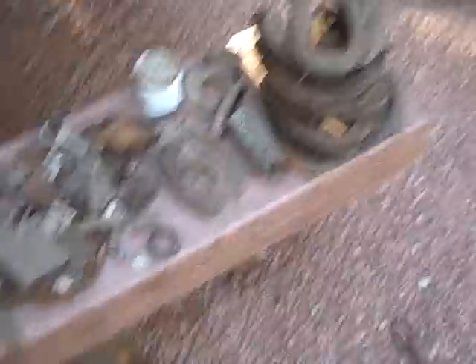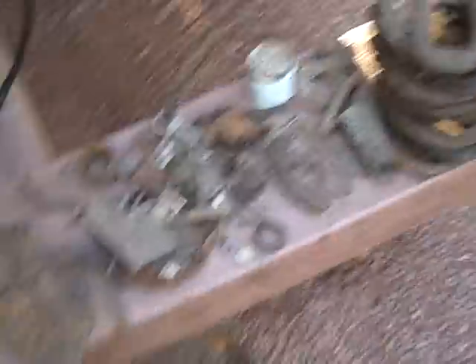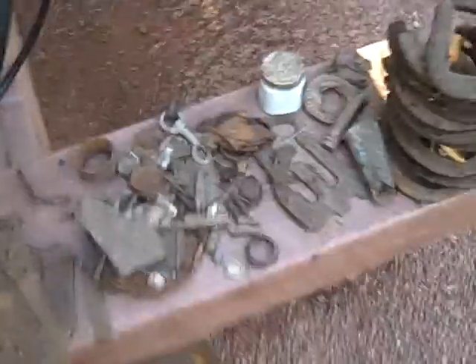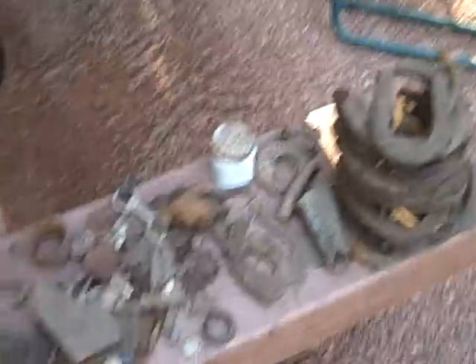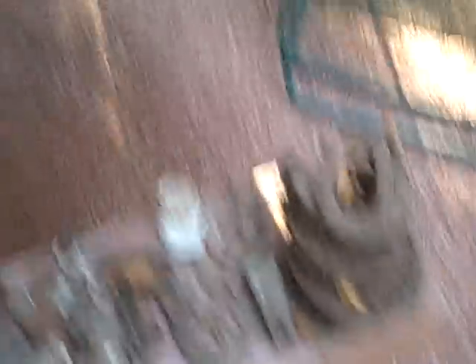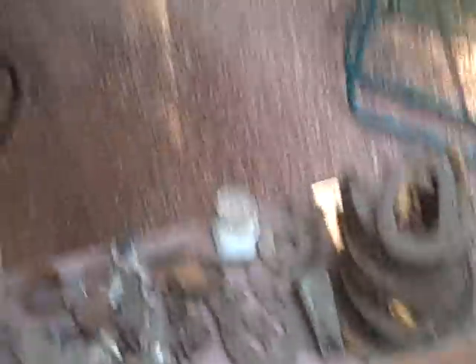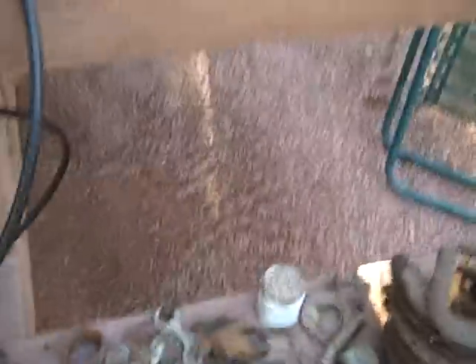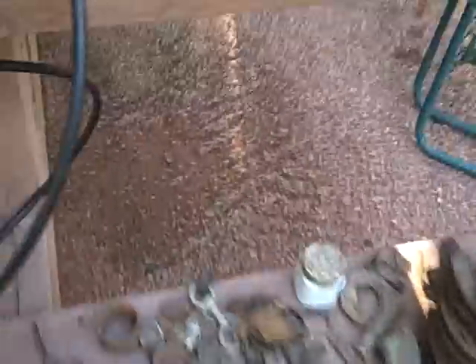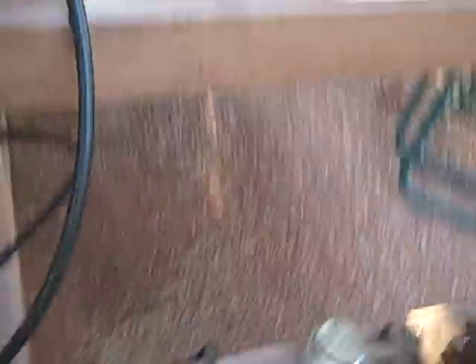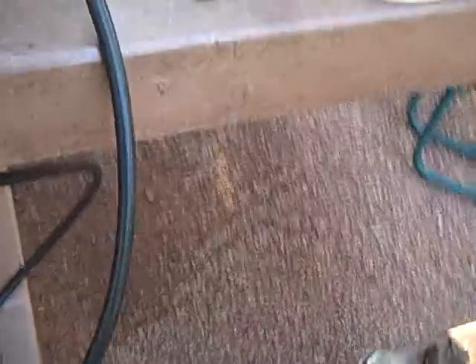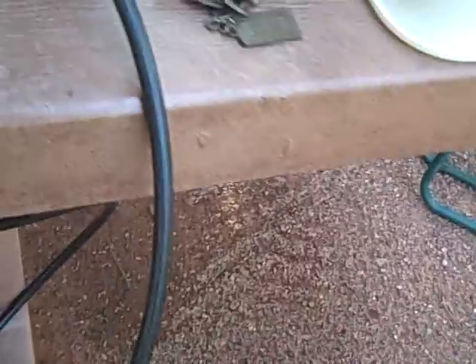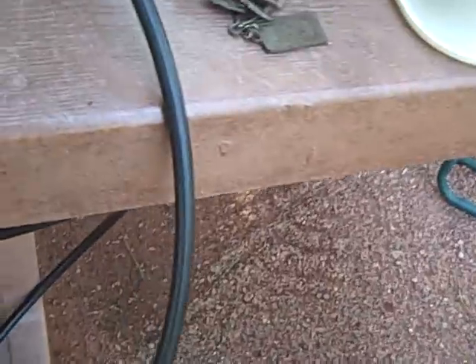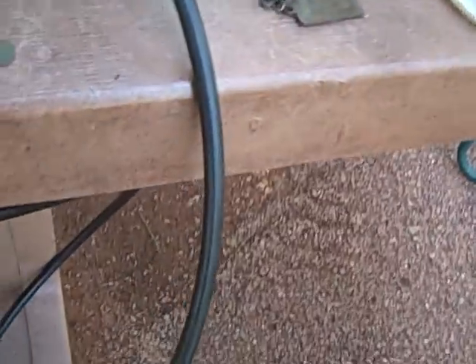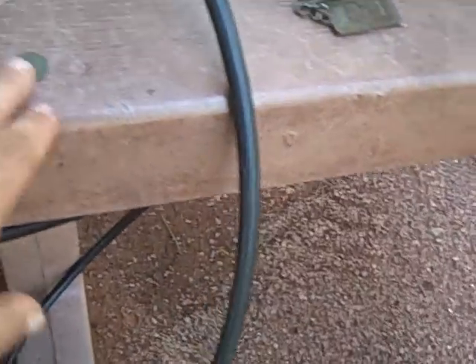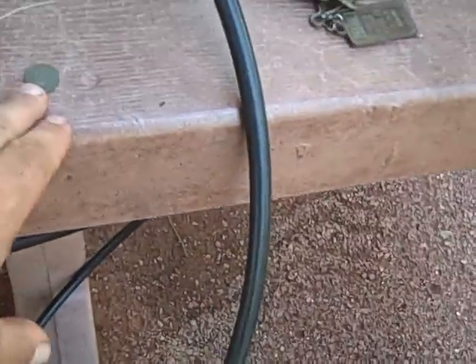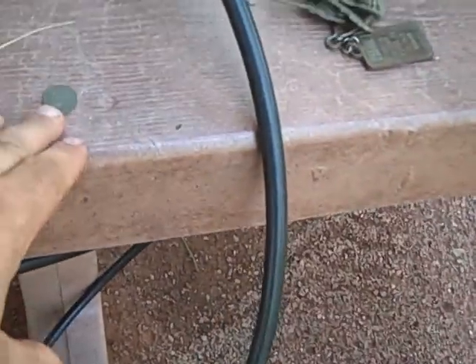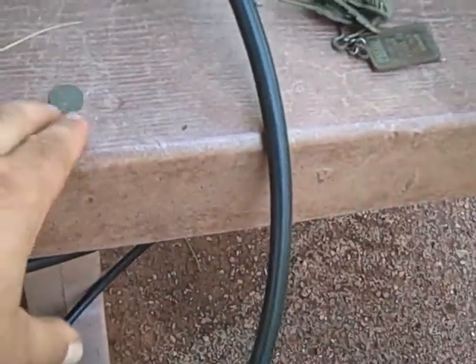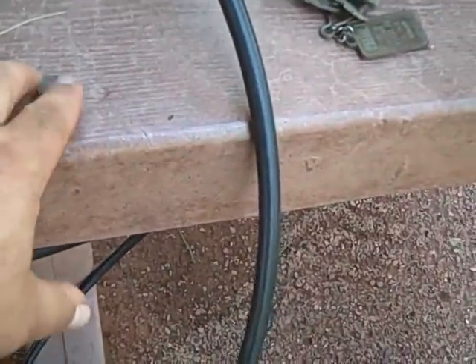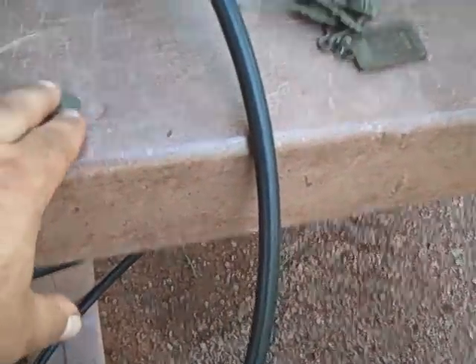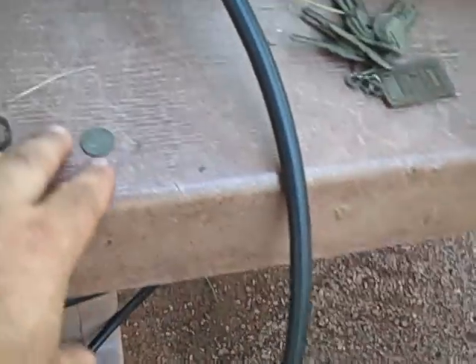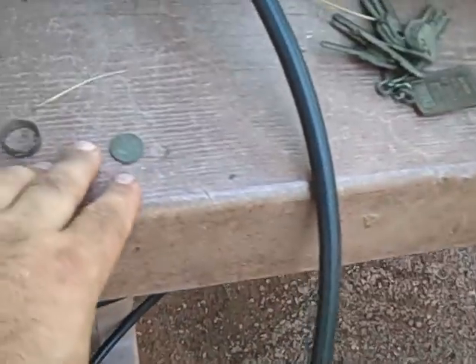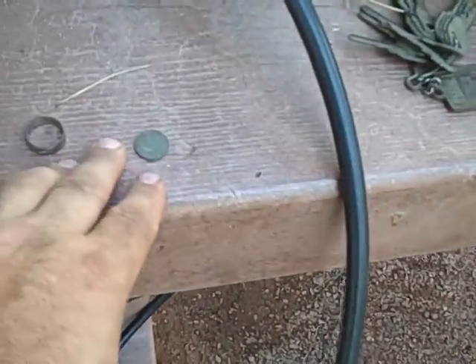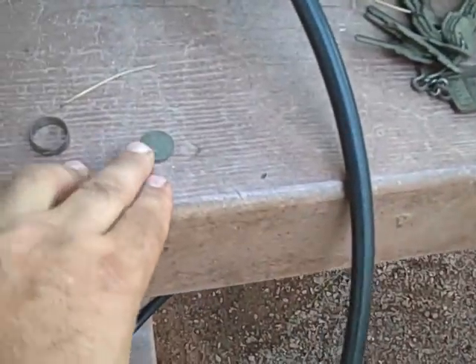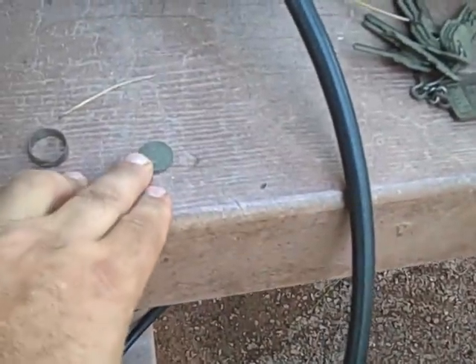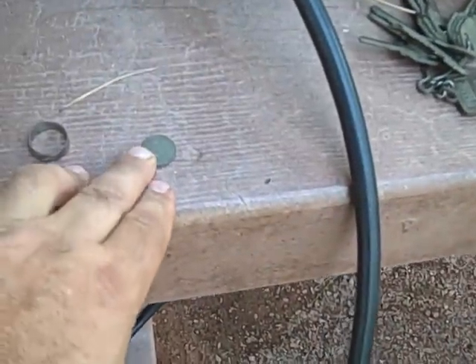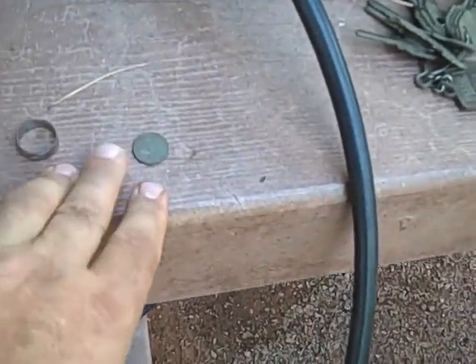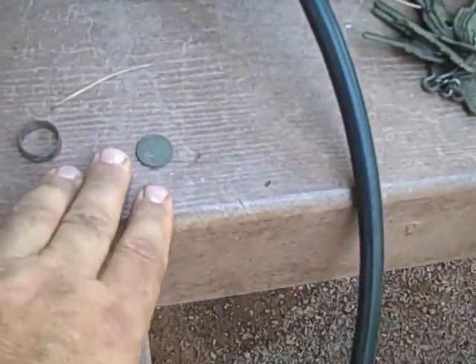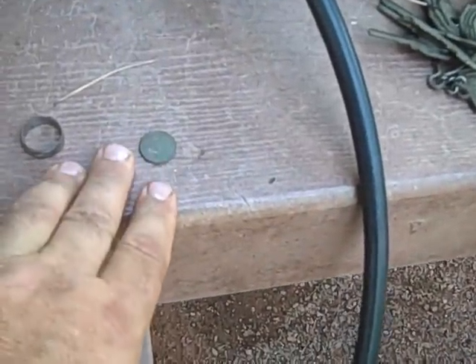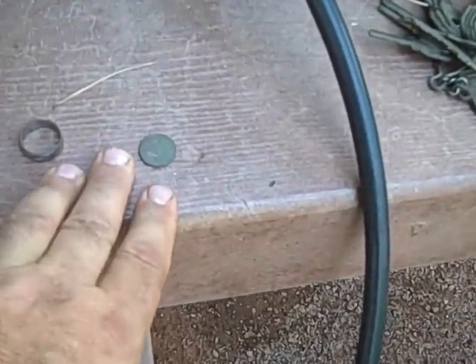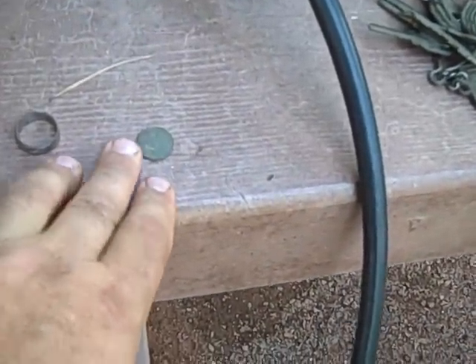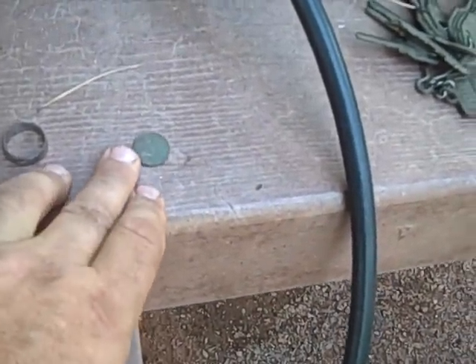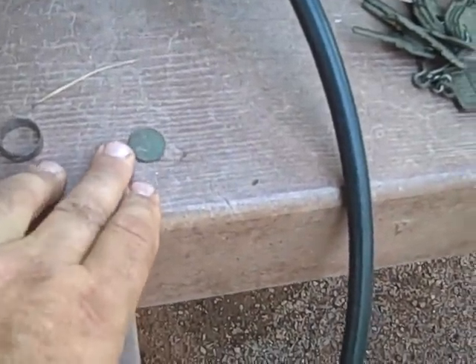Here are my detector finds from that old cabin. I found just one coin — a 1927 D penny.